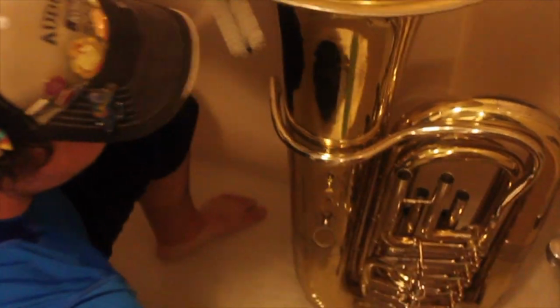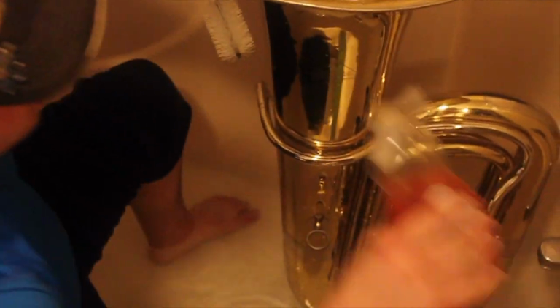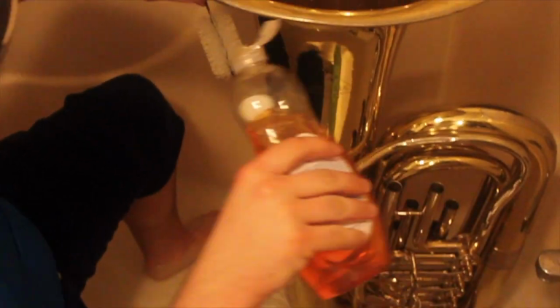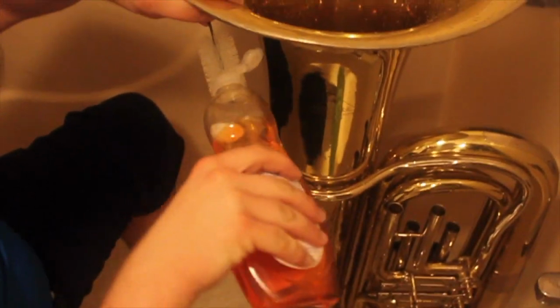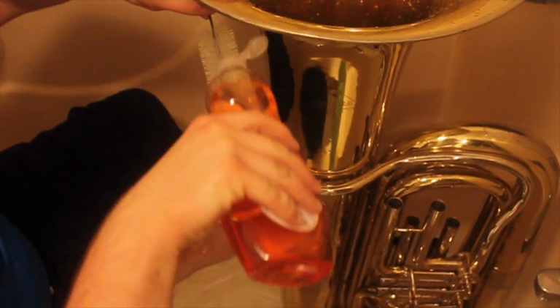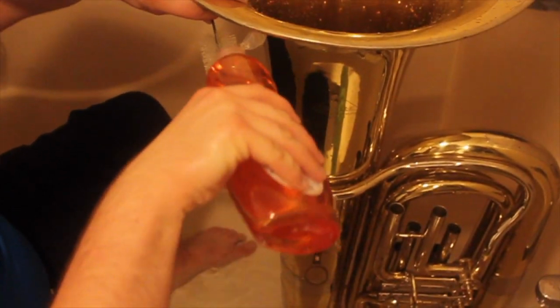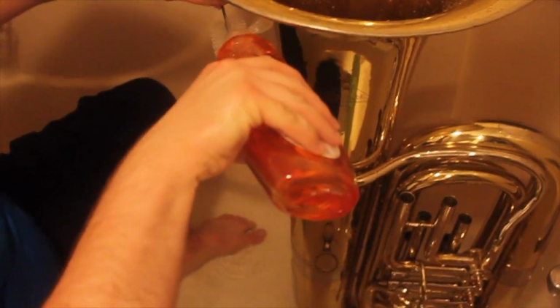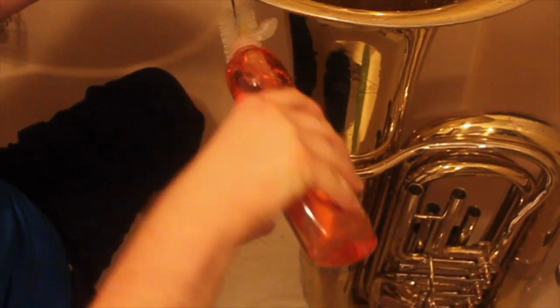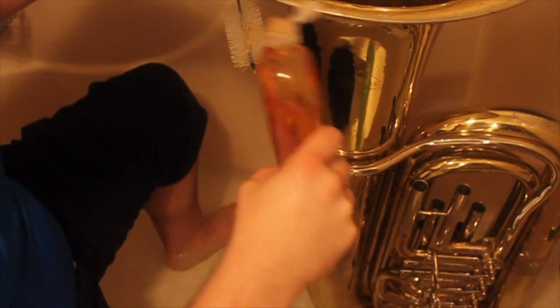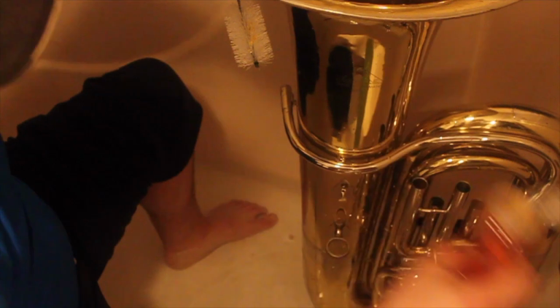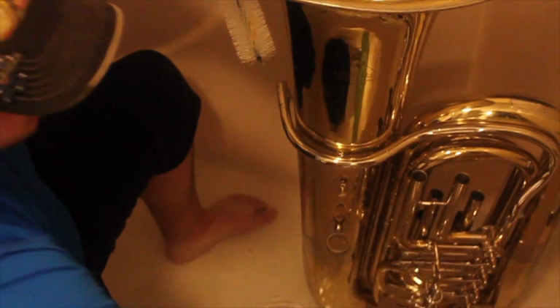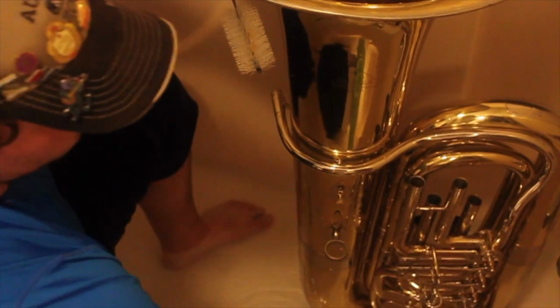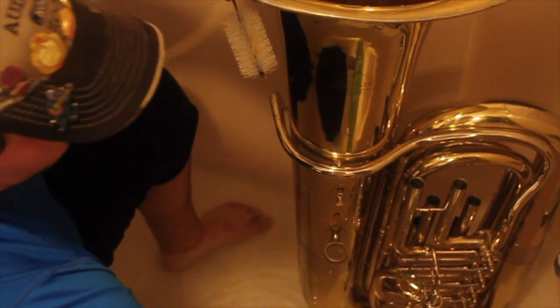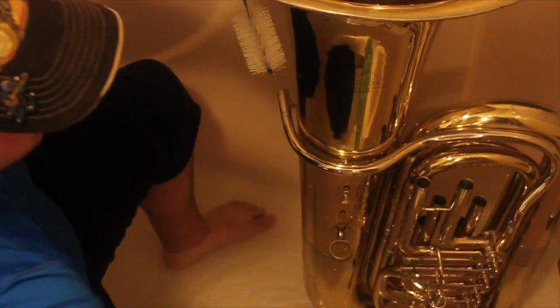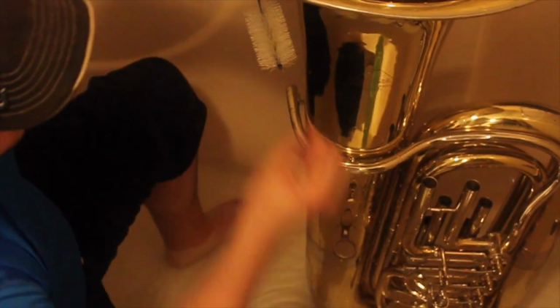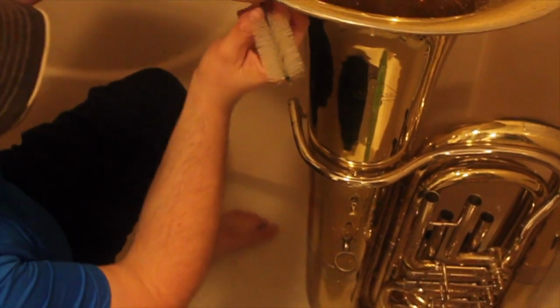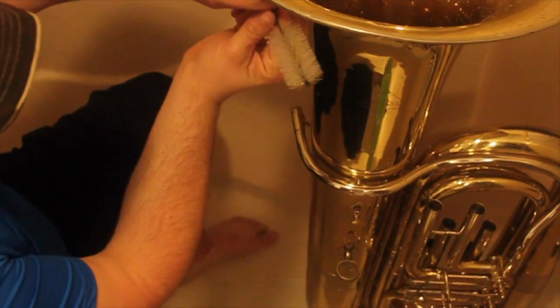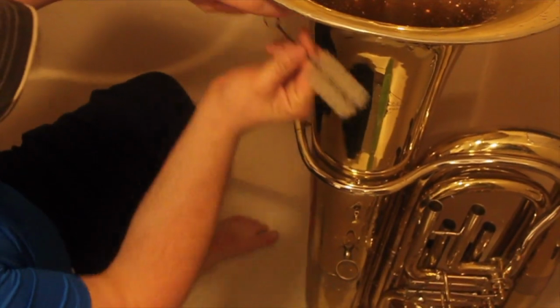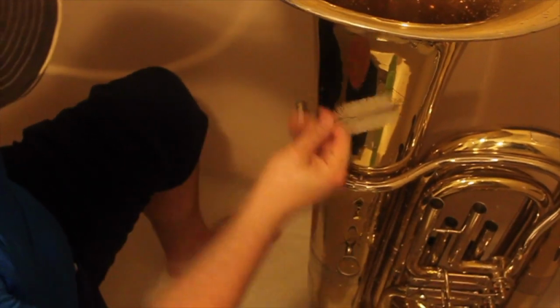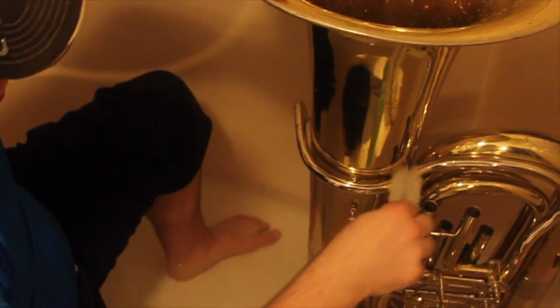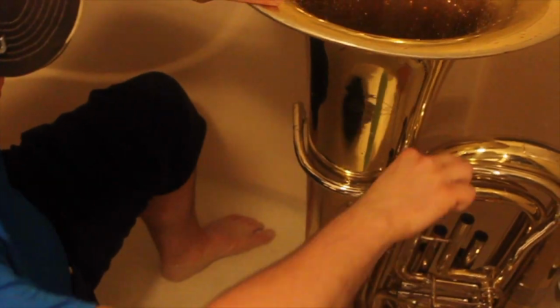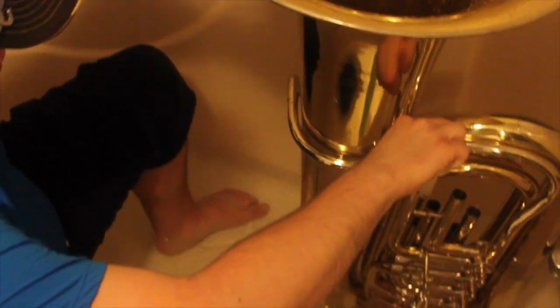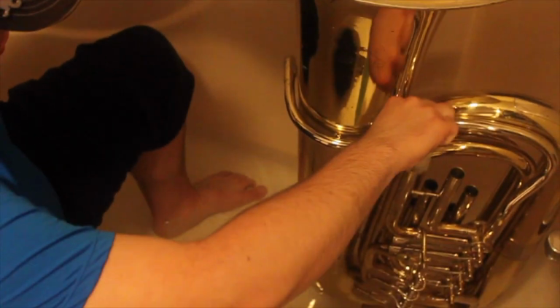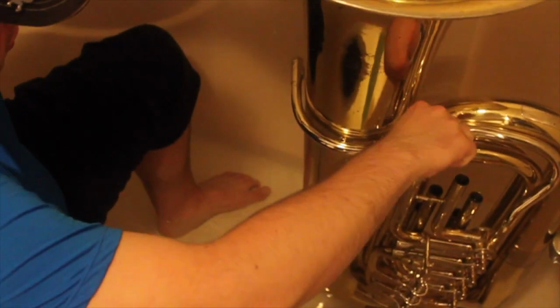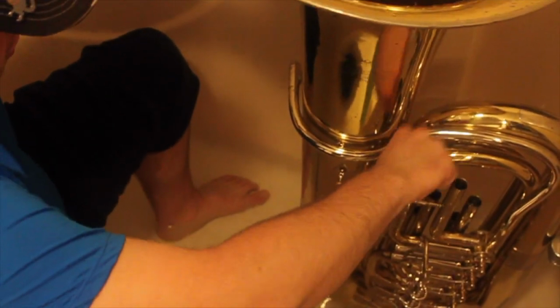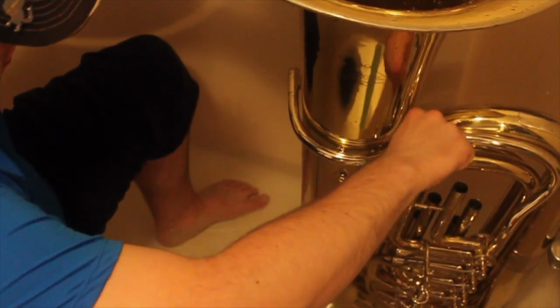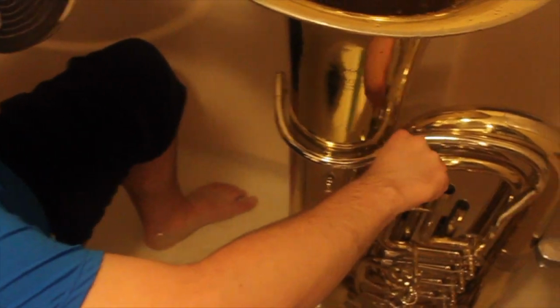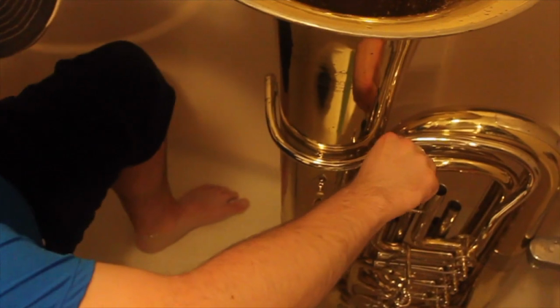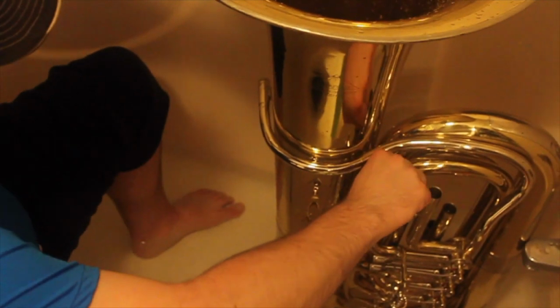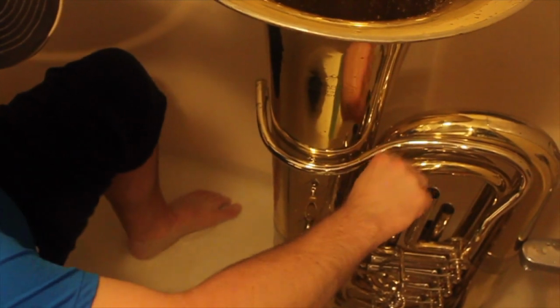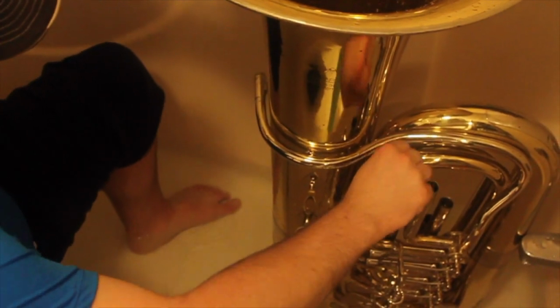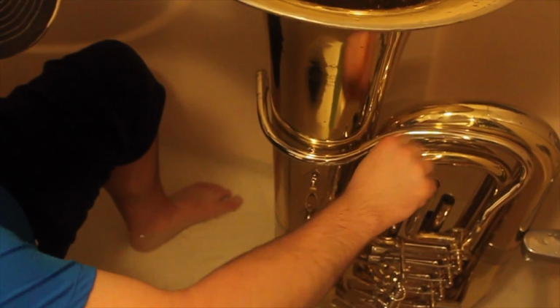Now we are going to take a bigger pipe cleaner to make sure it easily fits, and do the same thing to clean the slides.